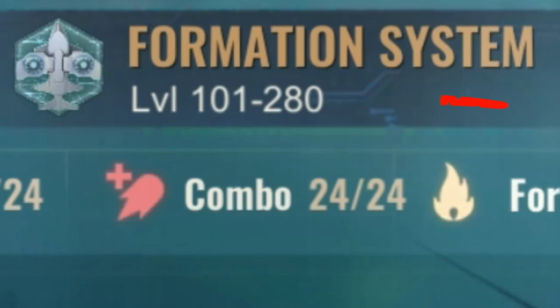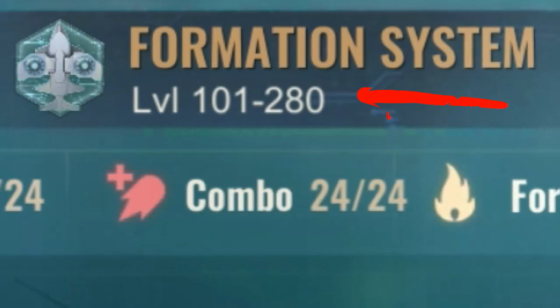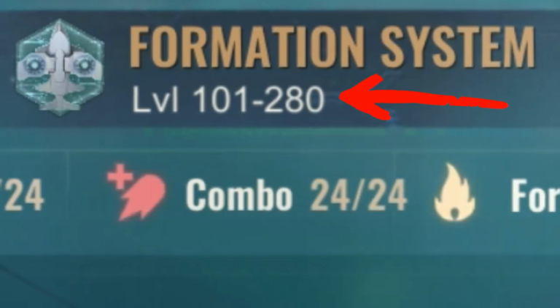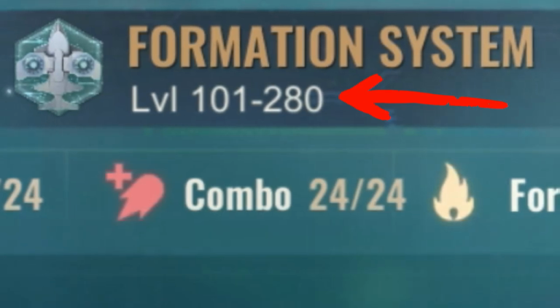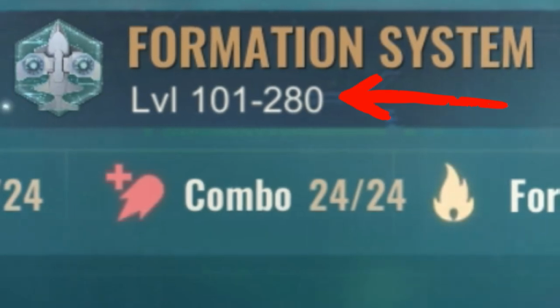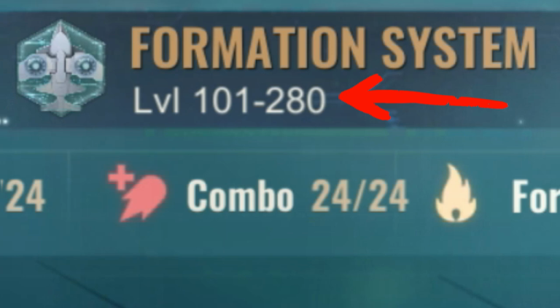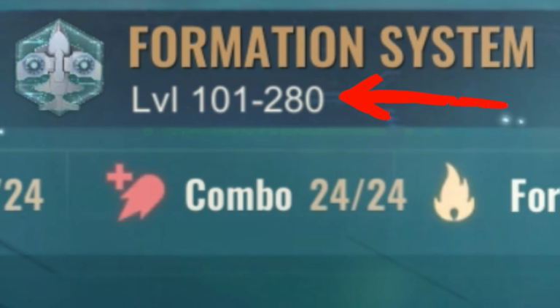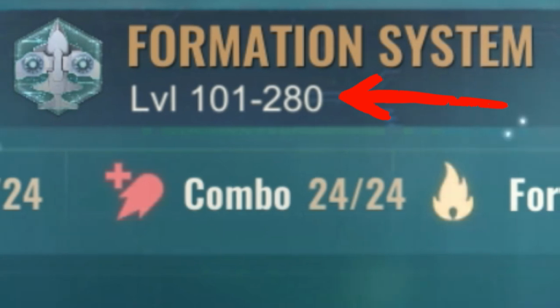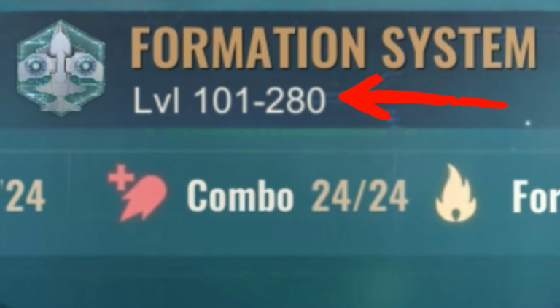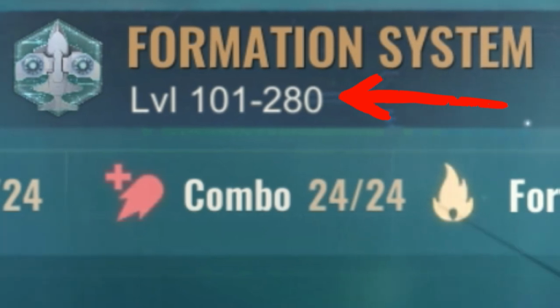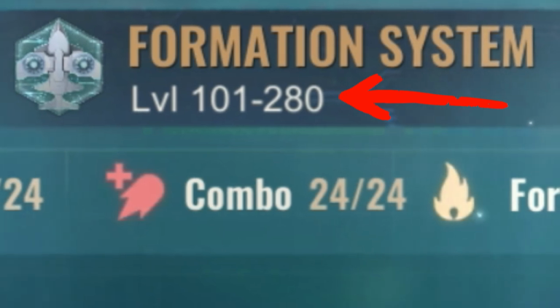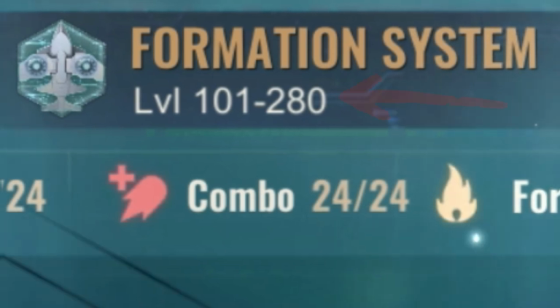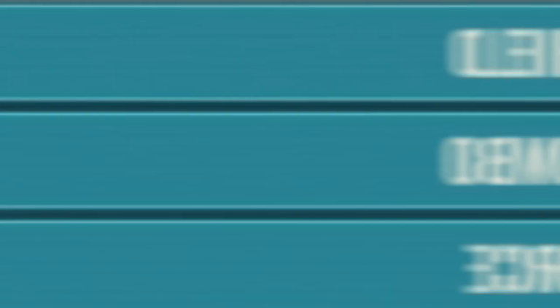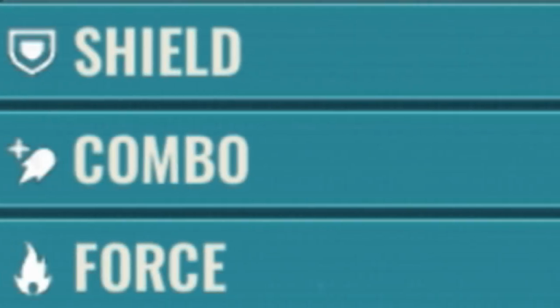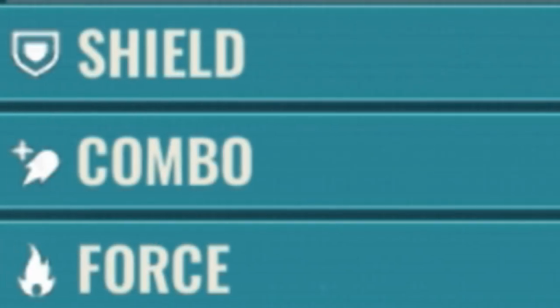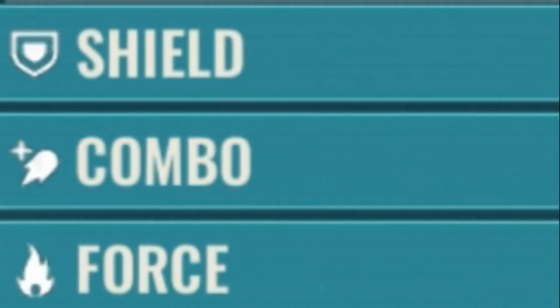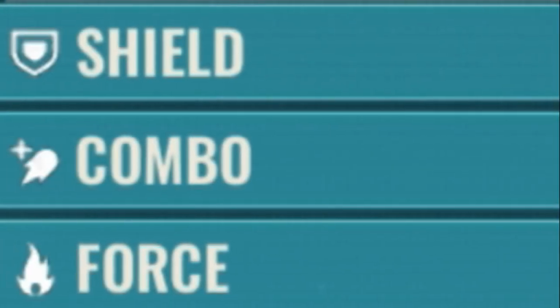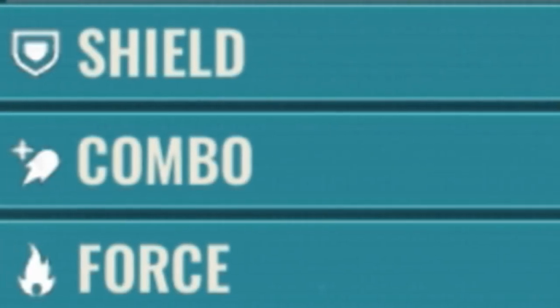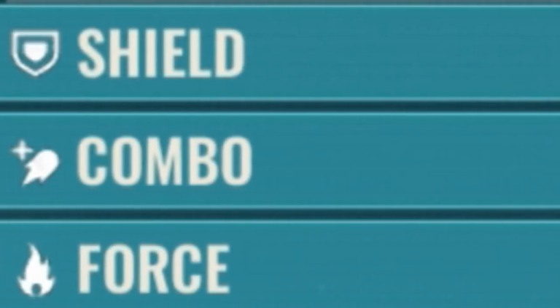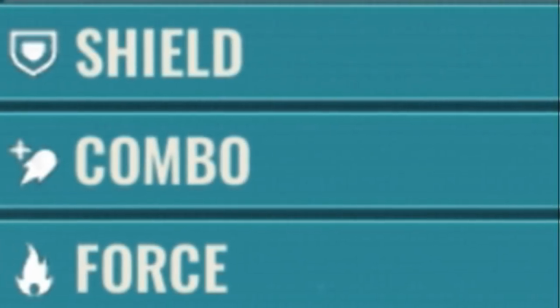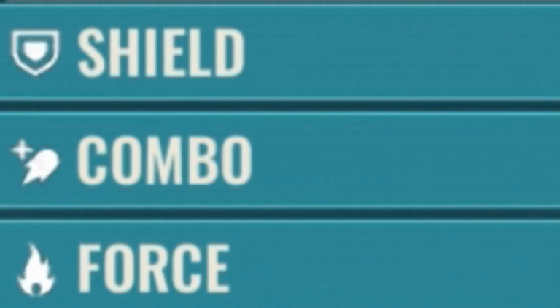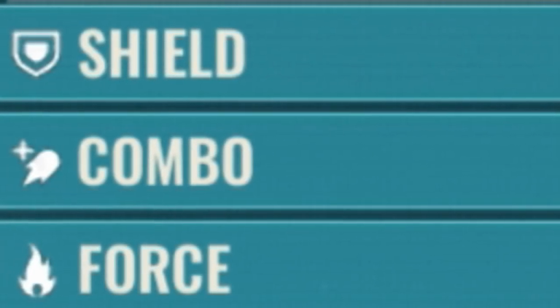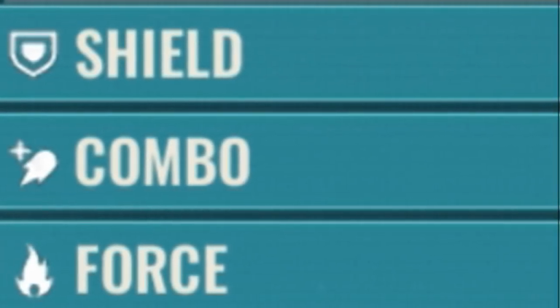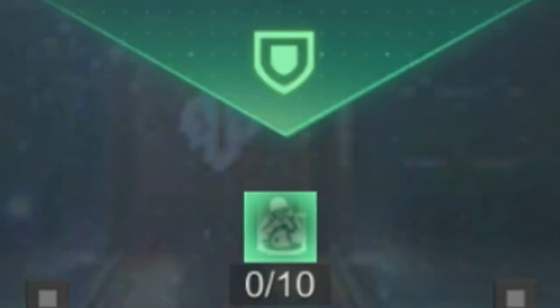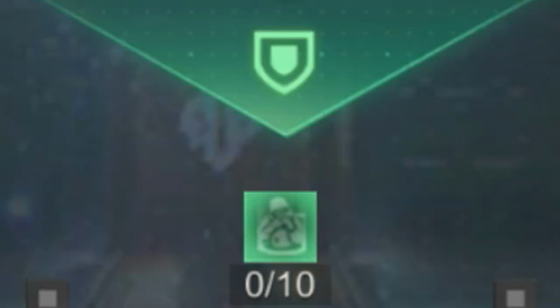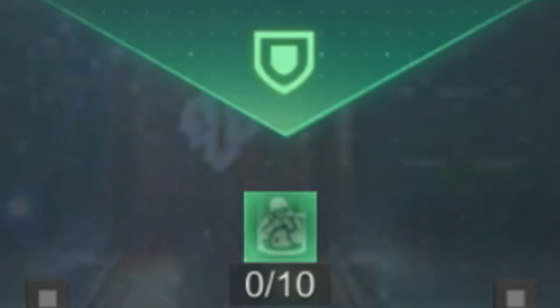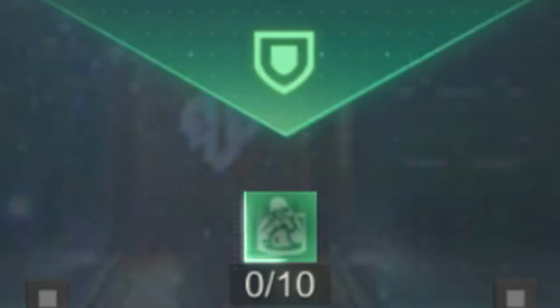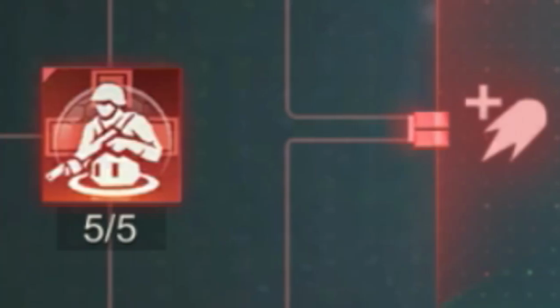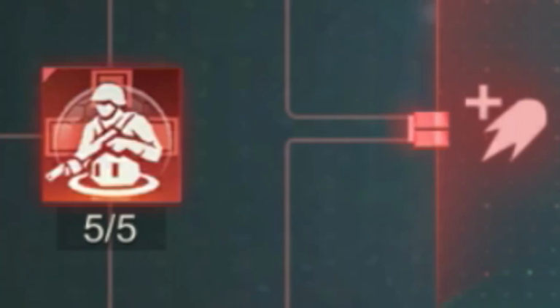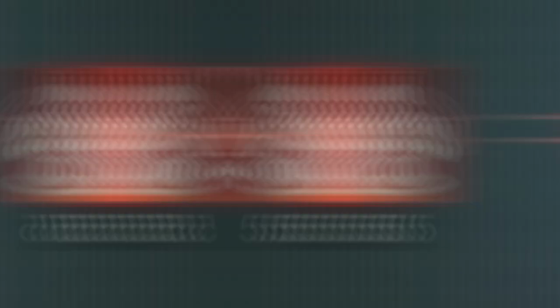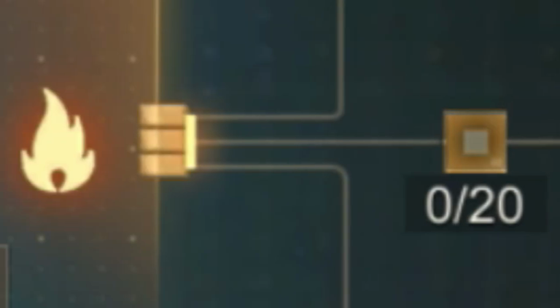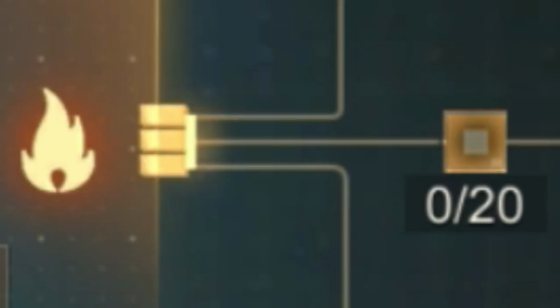The max level for the formation system is level 280. There are three main categories of upgrades: shield, combo, and force.